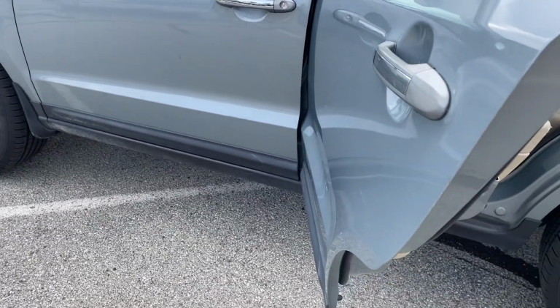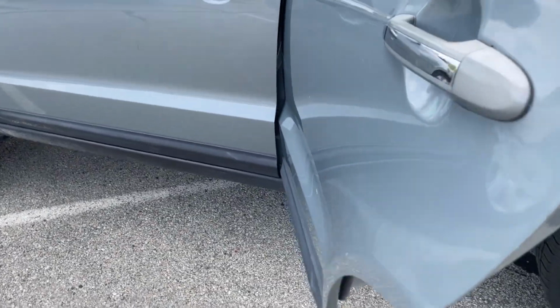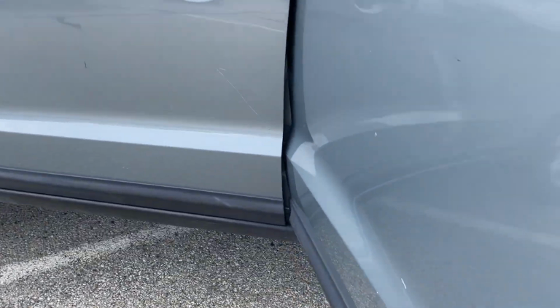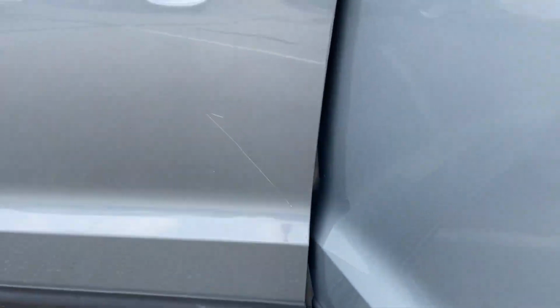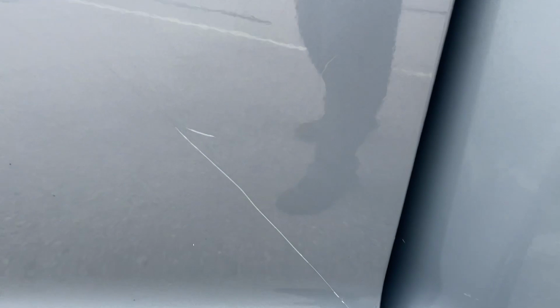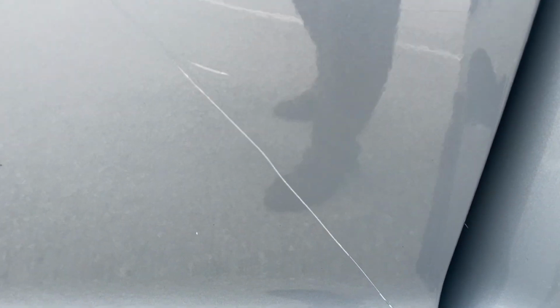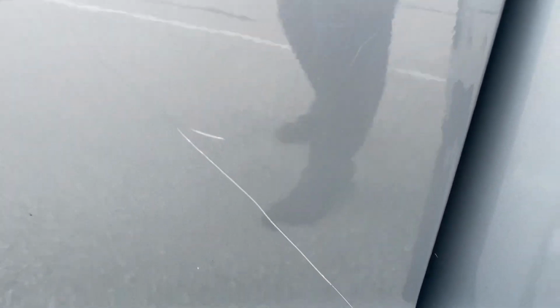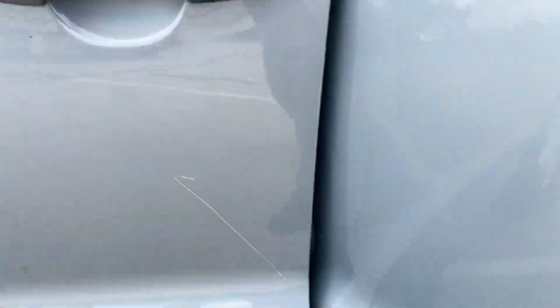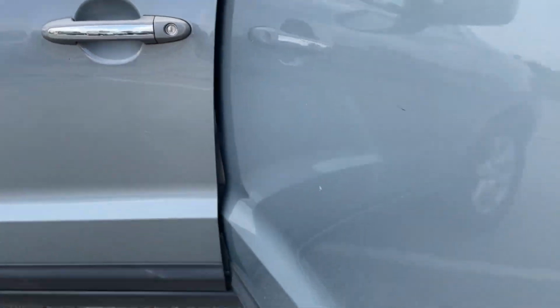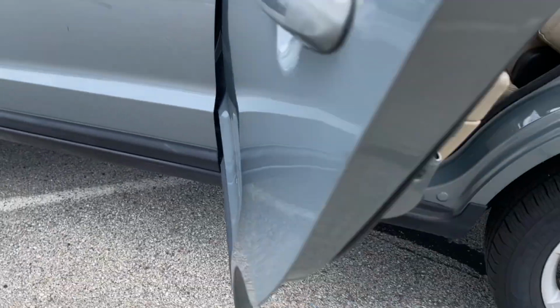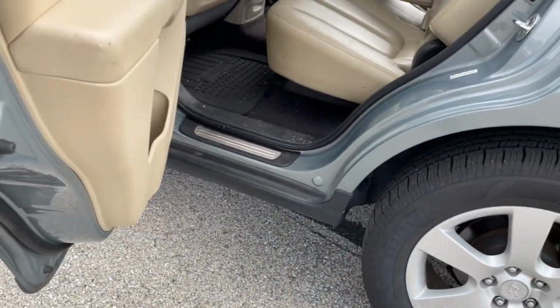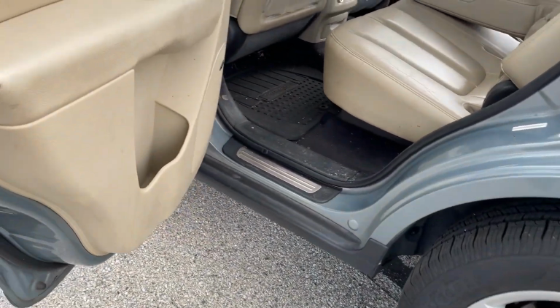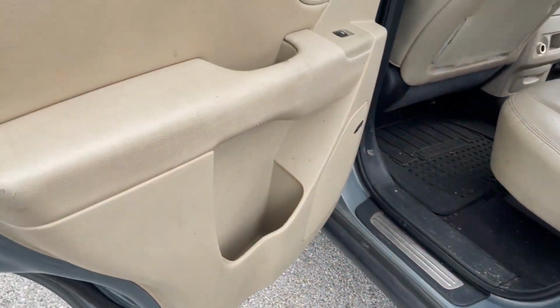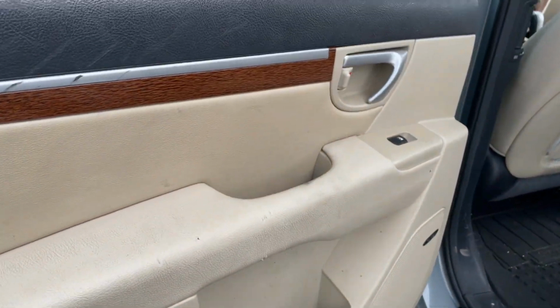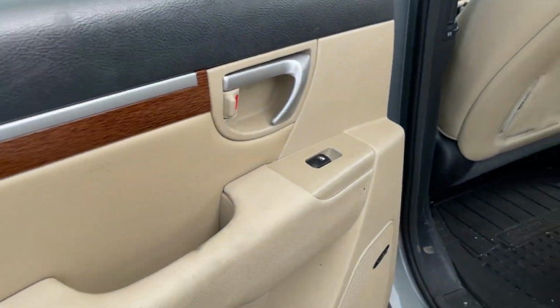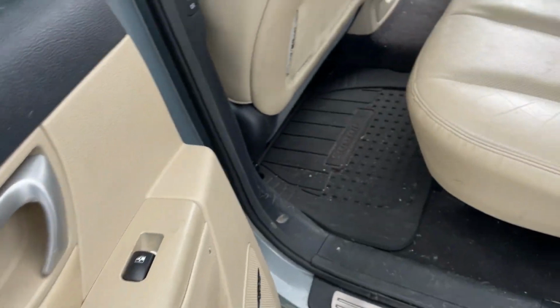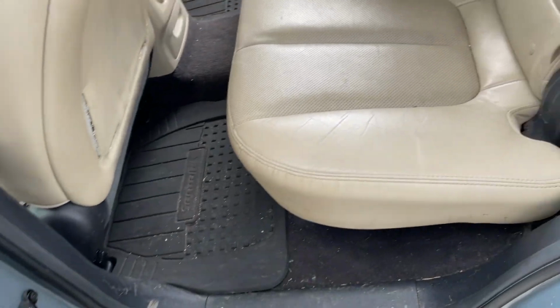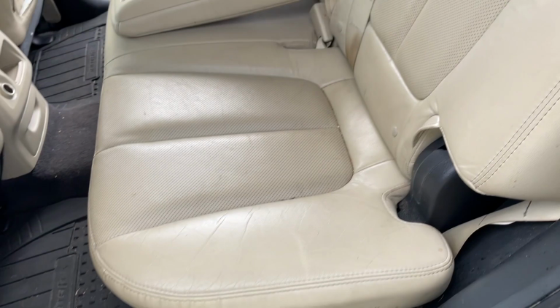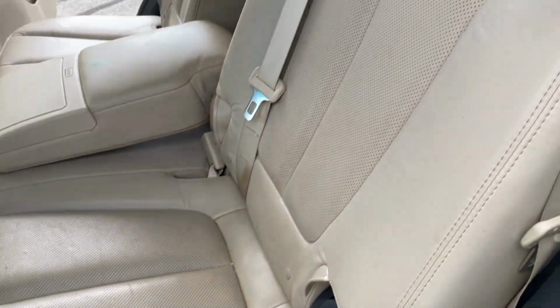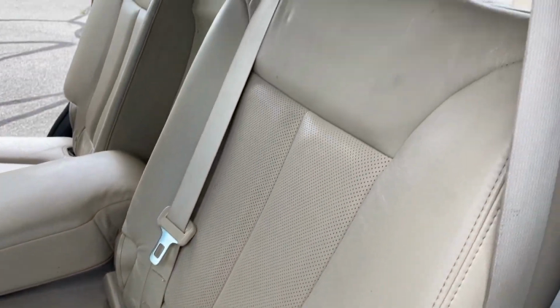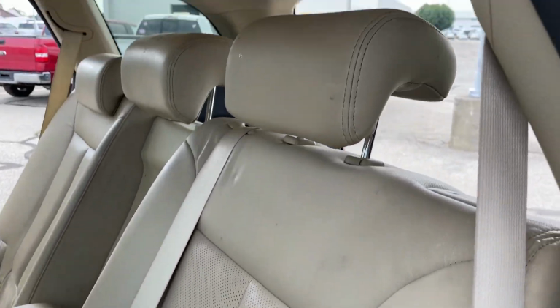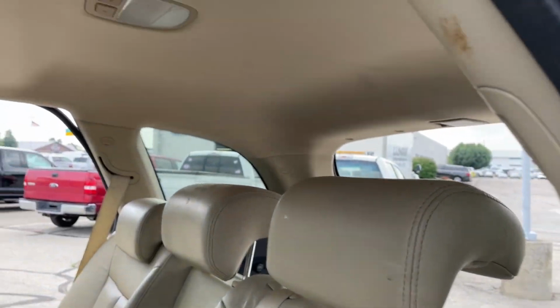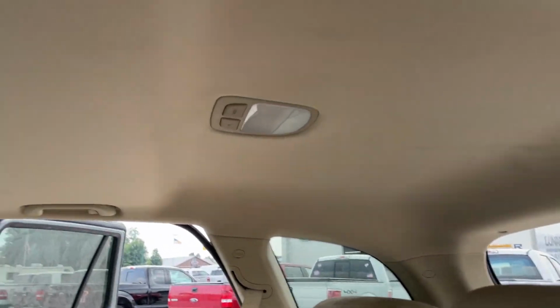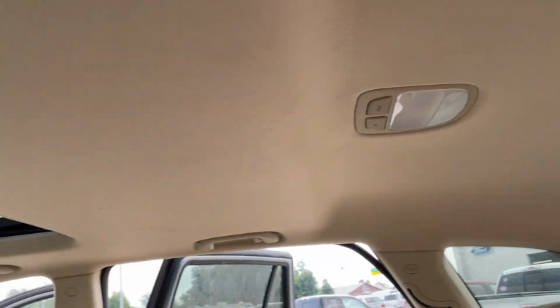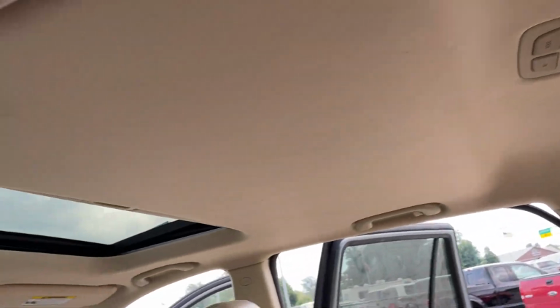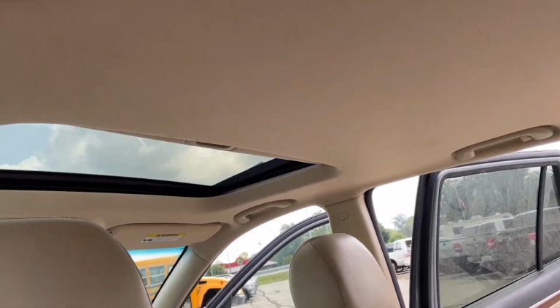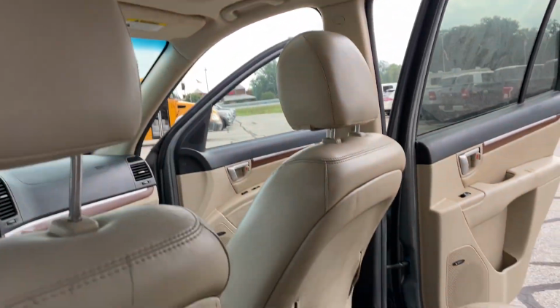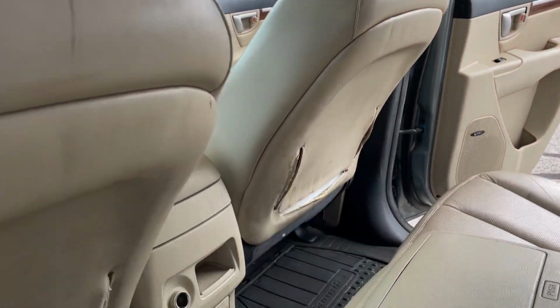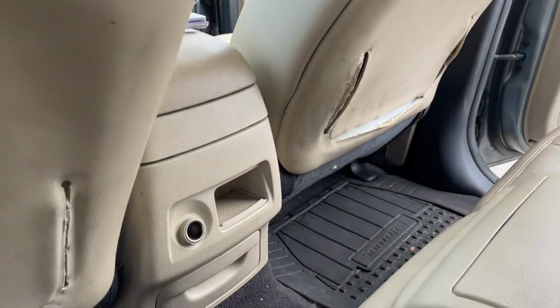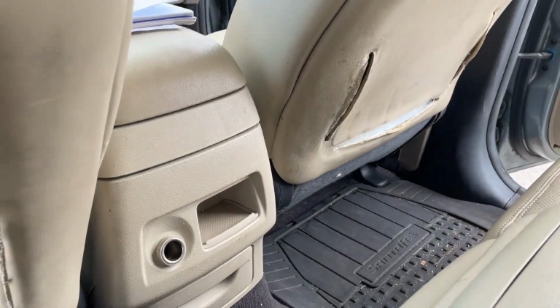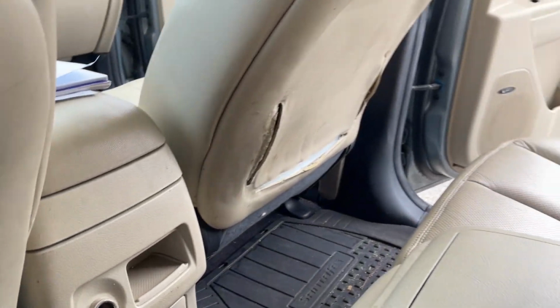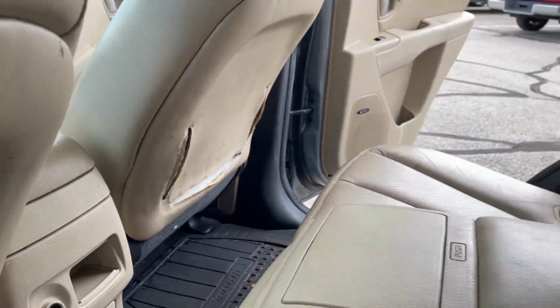A couple scratches here and there. I apologize — this car has not been cleaned yet. It will be cleaned here shortly, at some point today or tomorrow.